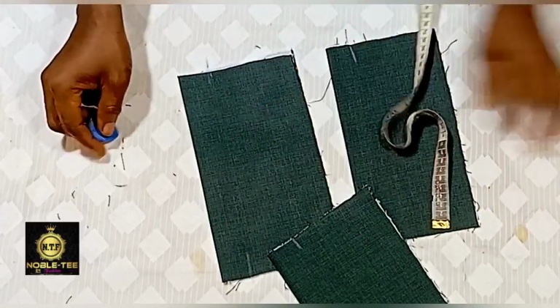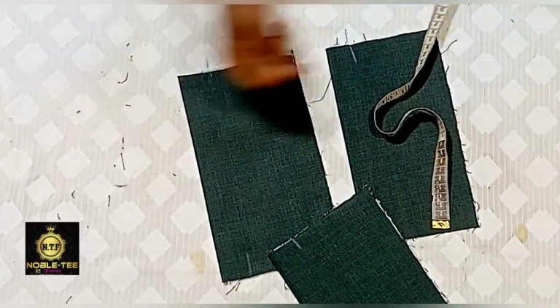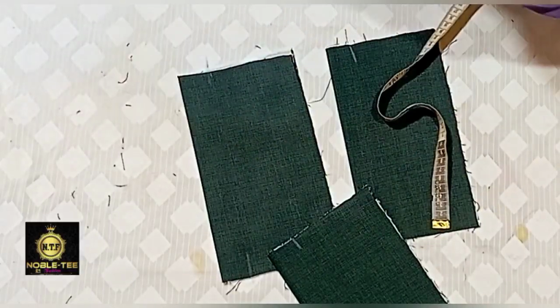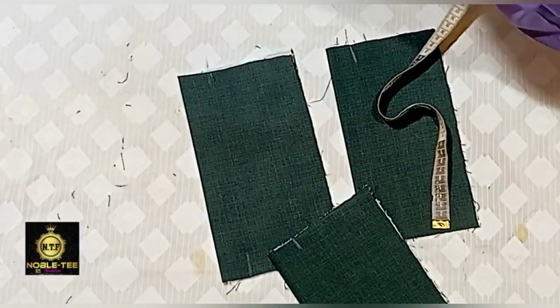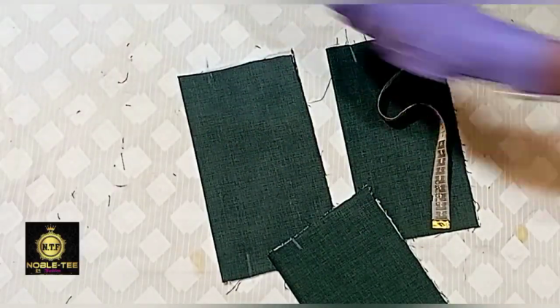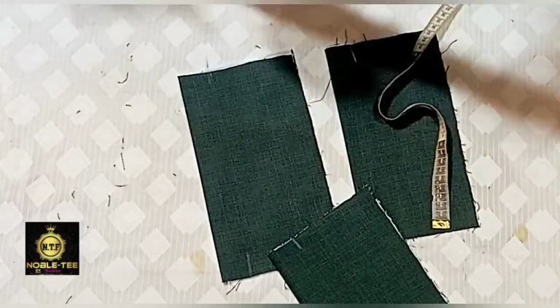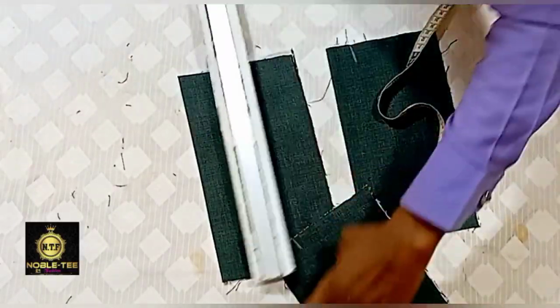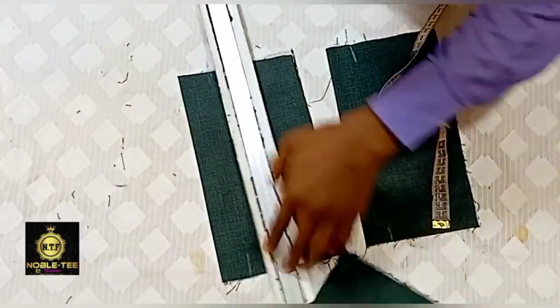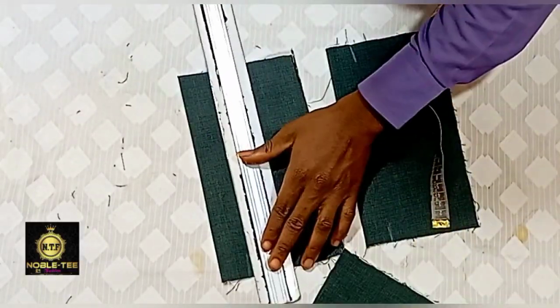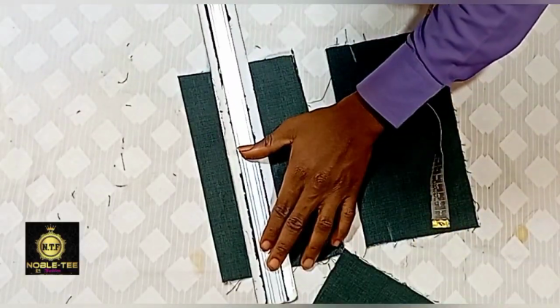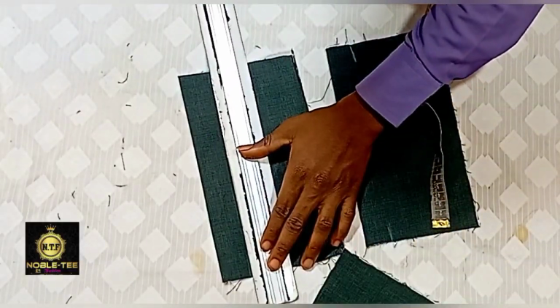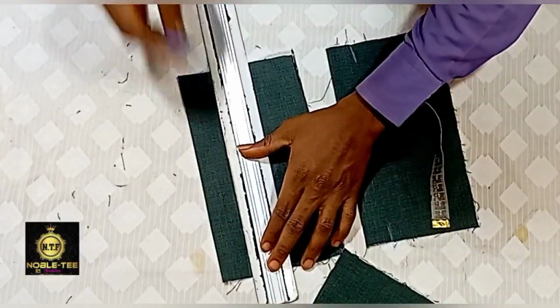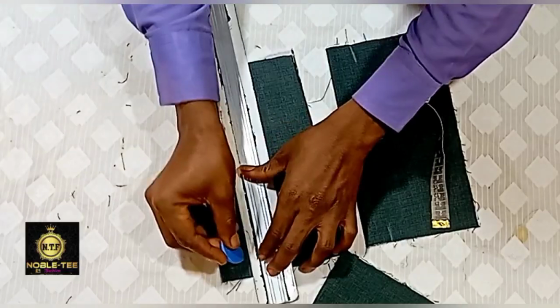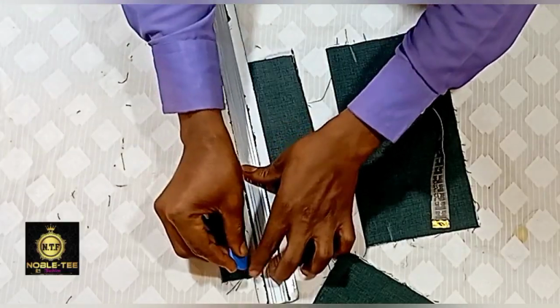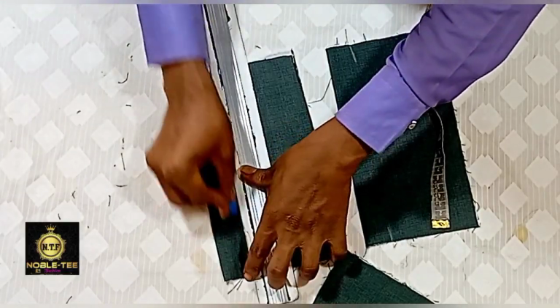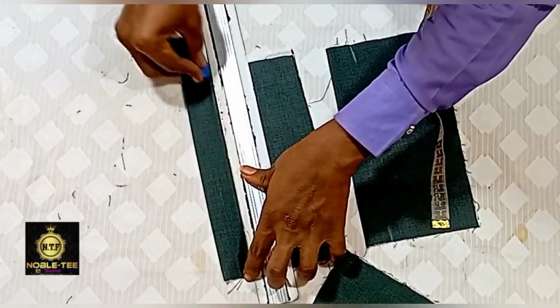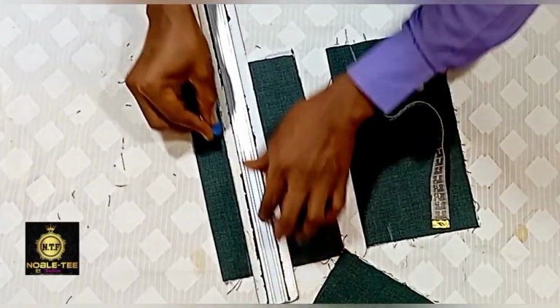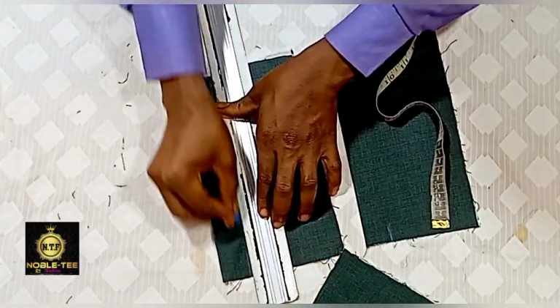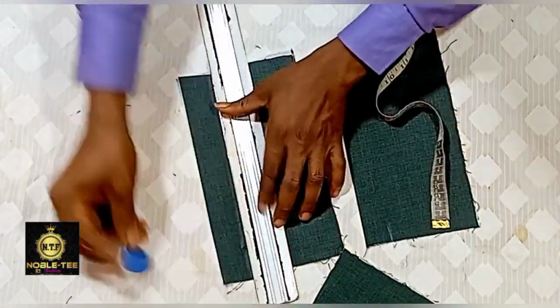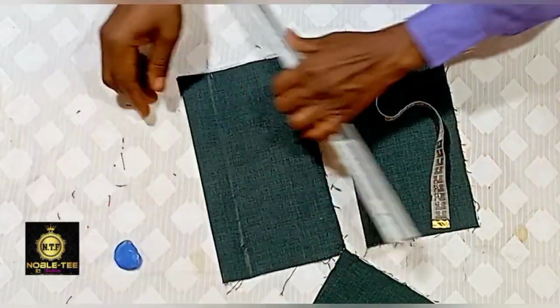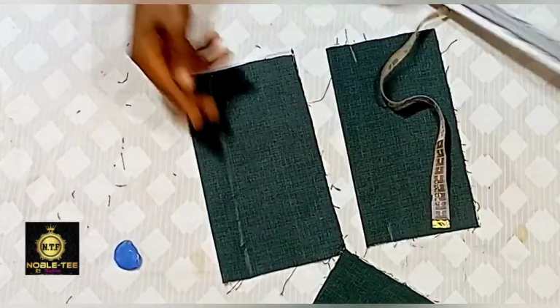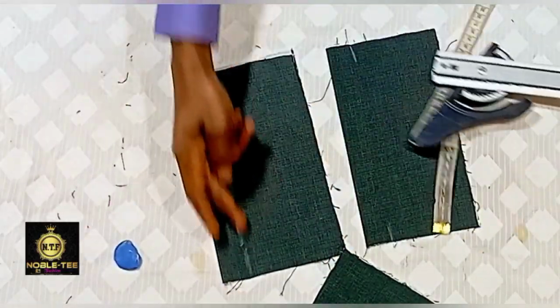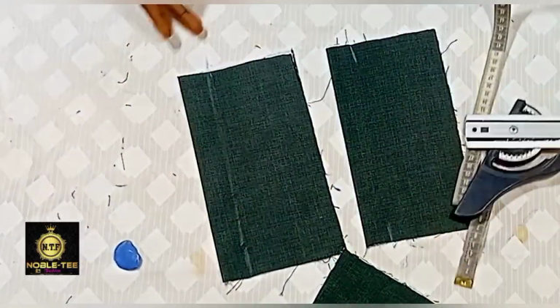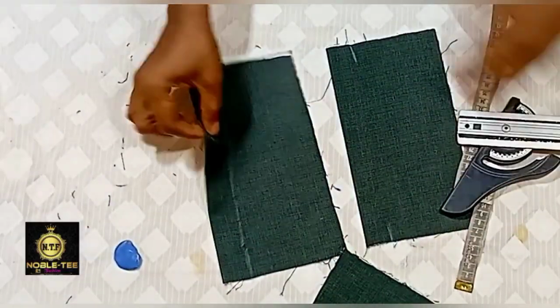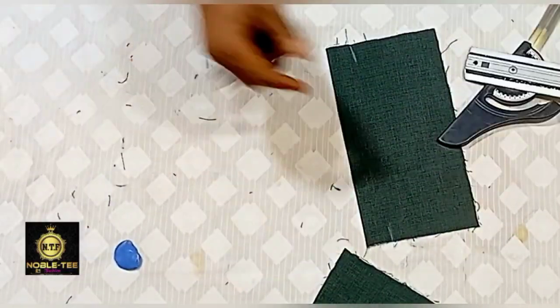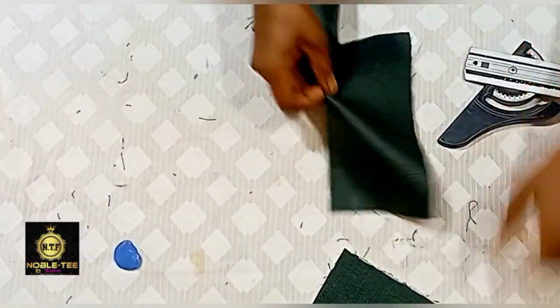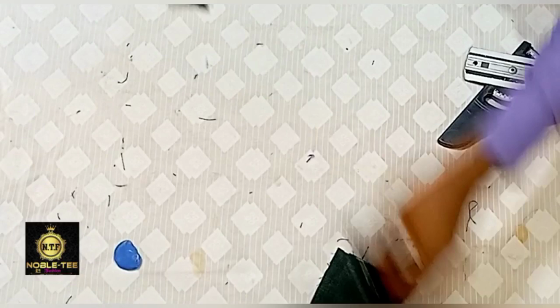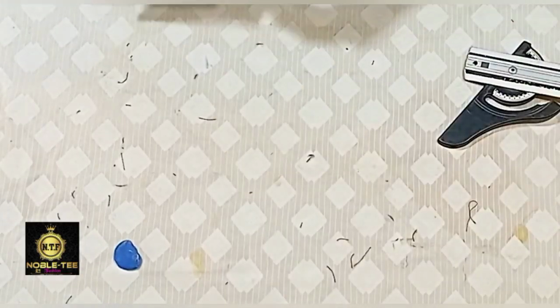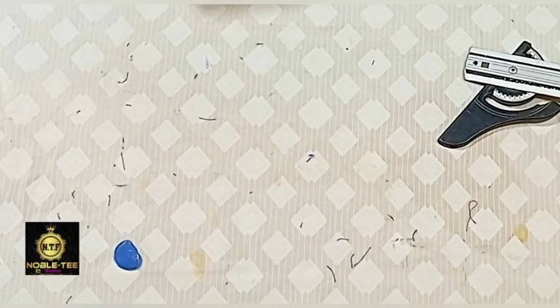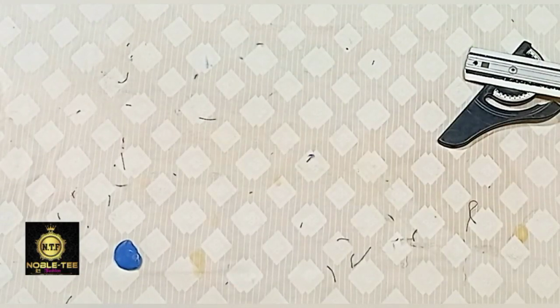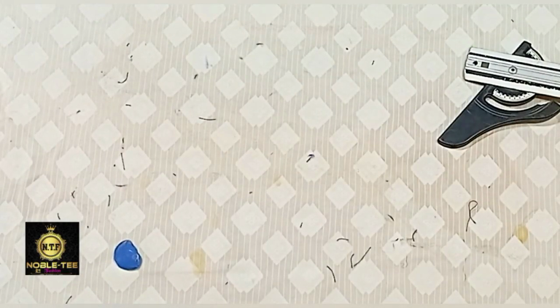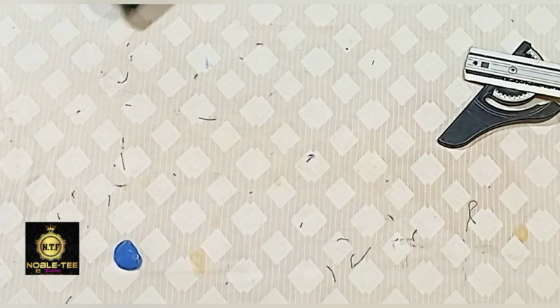Roll it straight down like this, and when you finish rolling it, proceed to the sewing machine and stitch it on this line straight down.